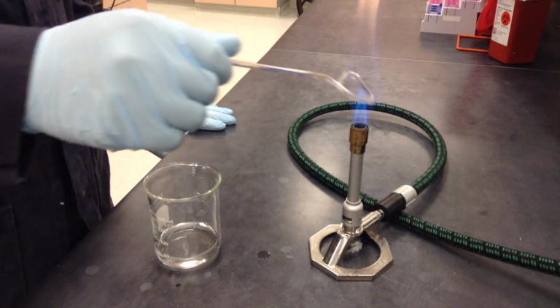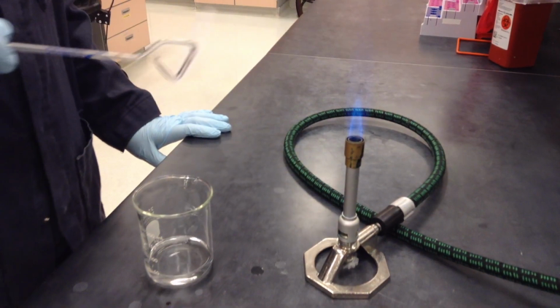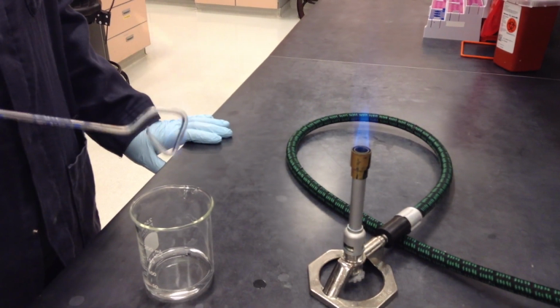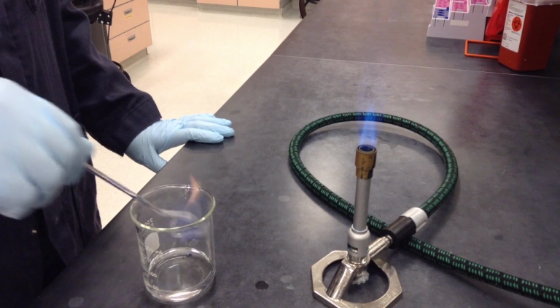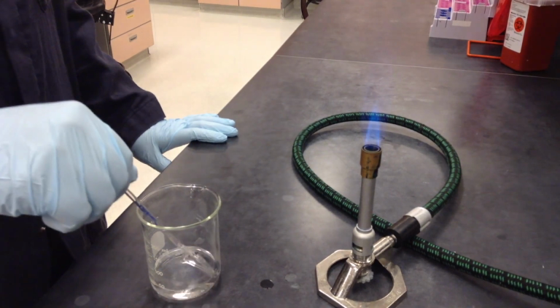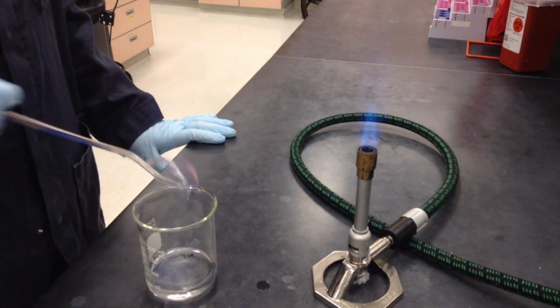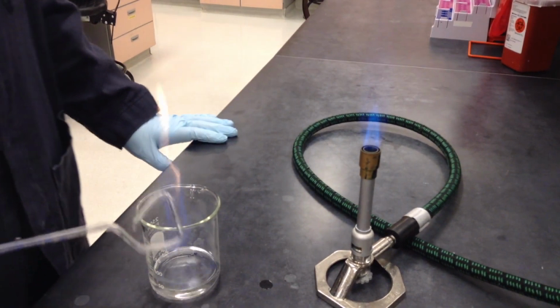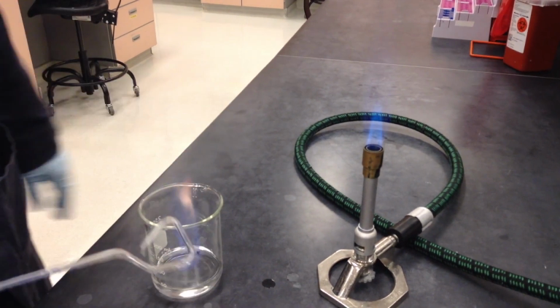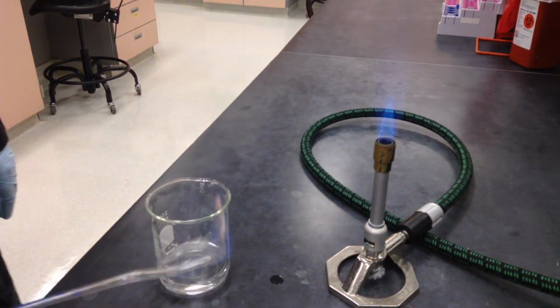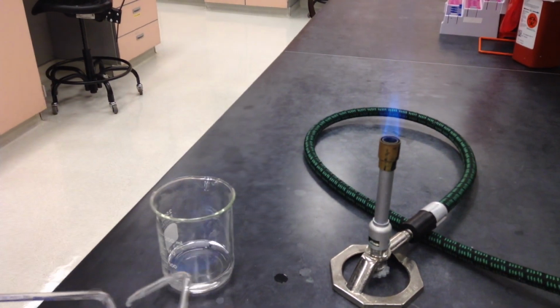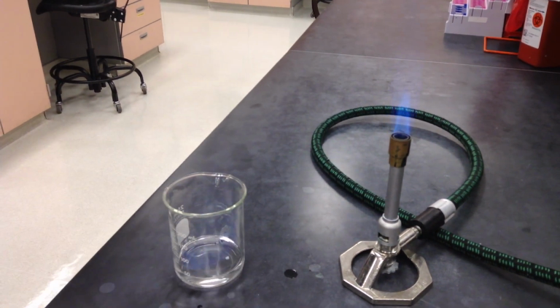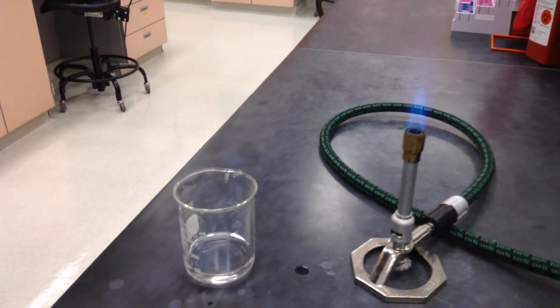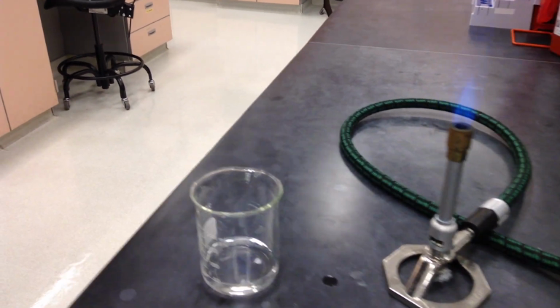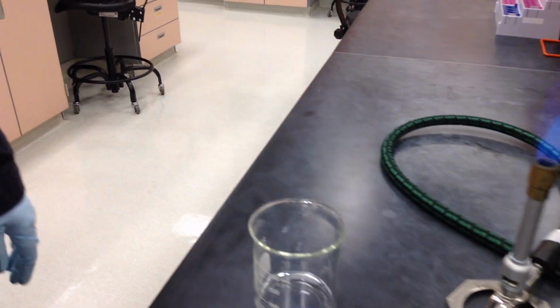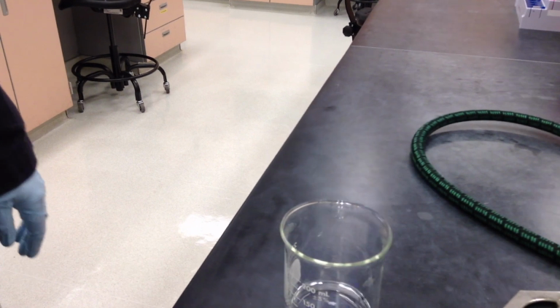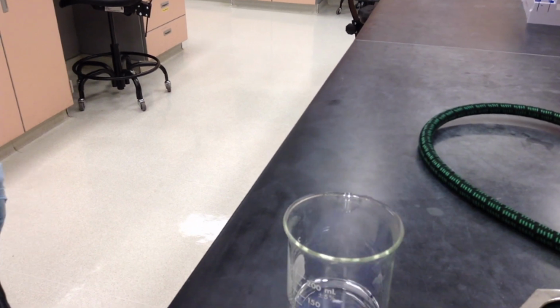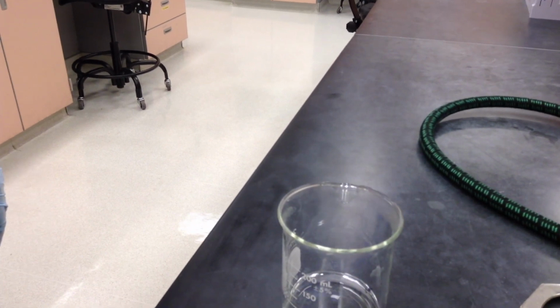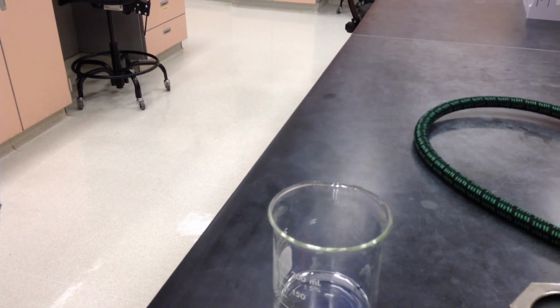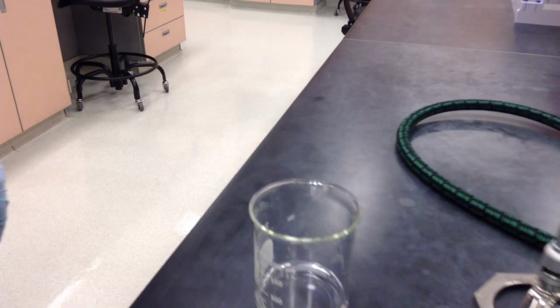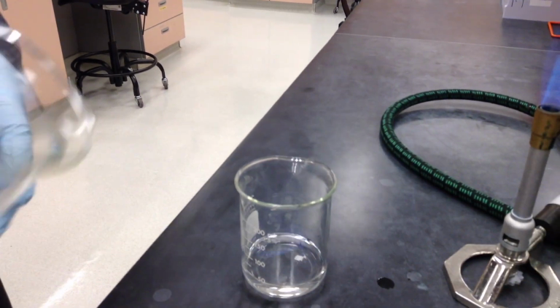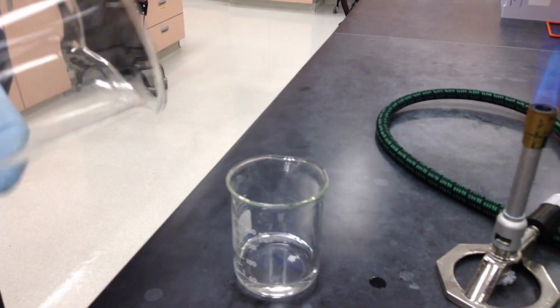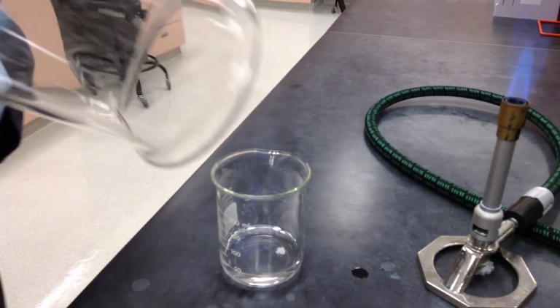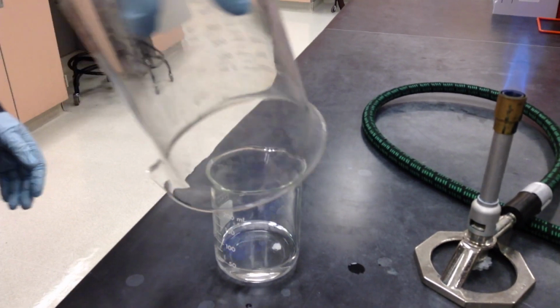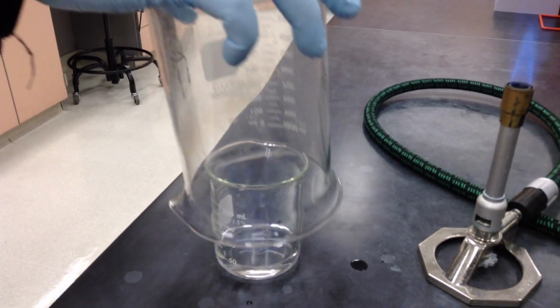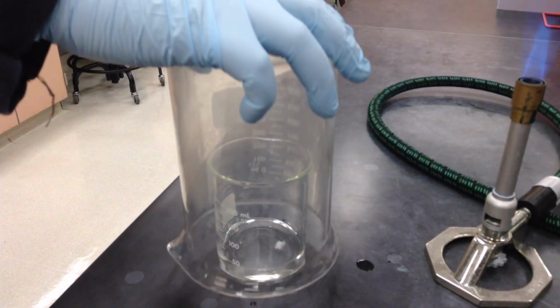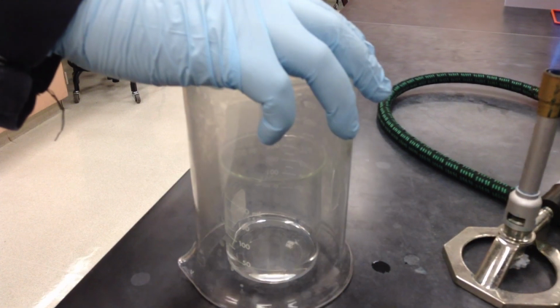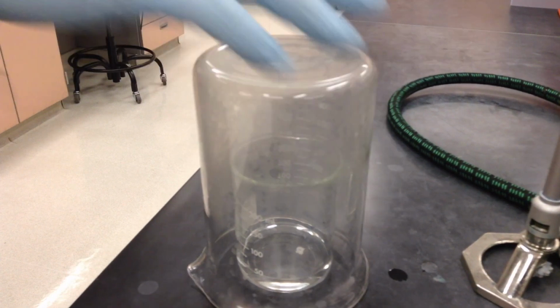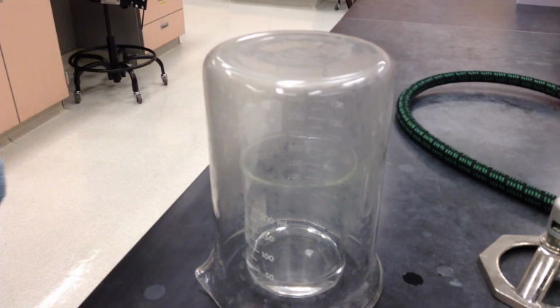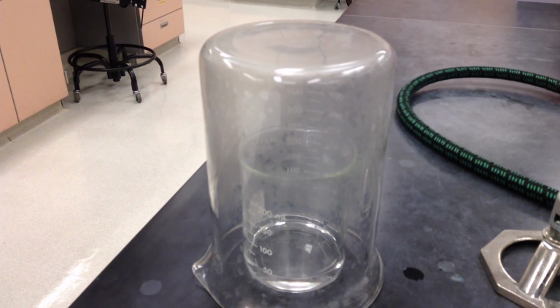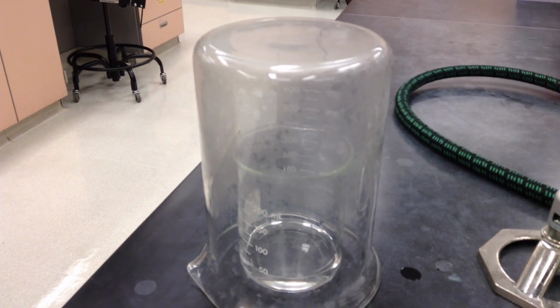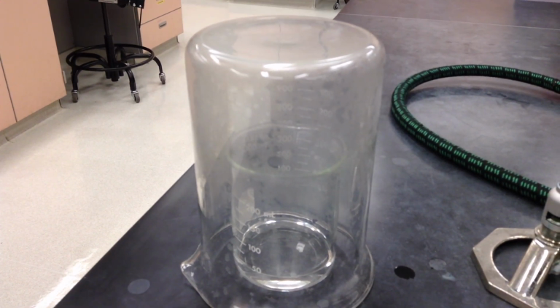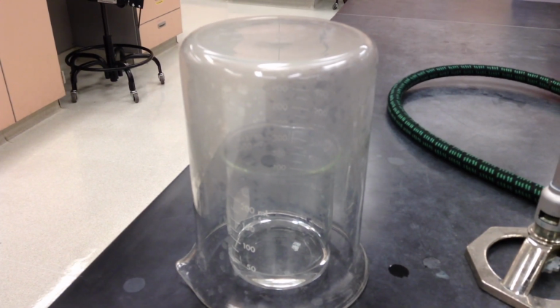An ethanol fire in a beaker can be put out by simply placing a larger beaker over the beaker with the fire. Placing the beaker over the fire will cut off the oxygen supply, thereby extinguishing the fire.